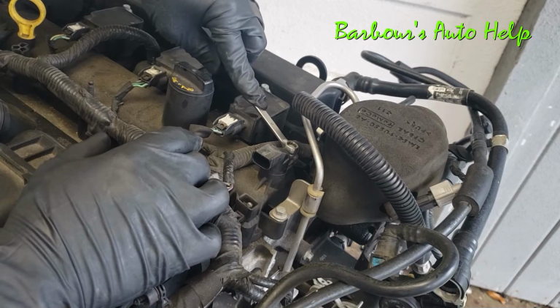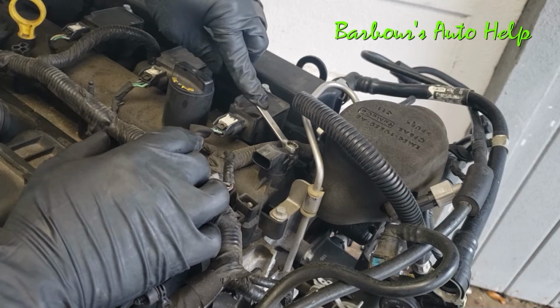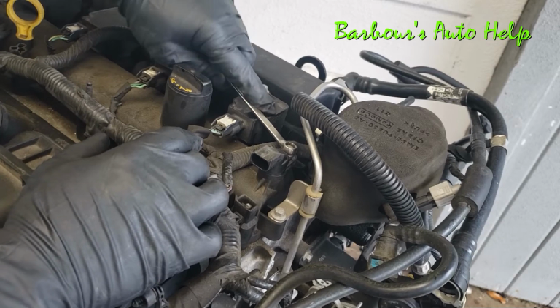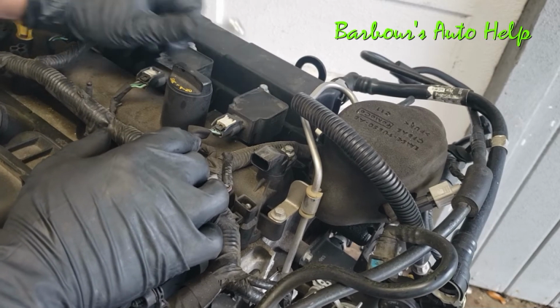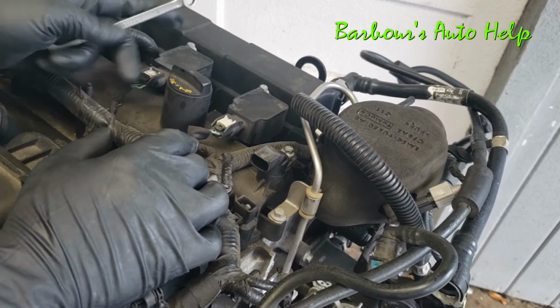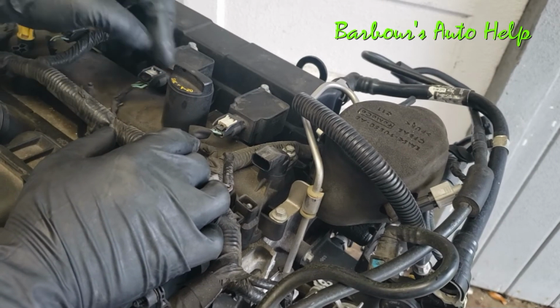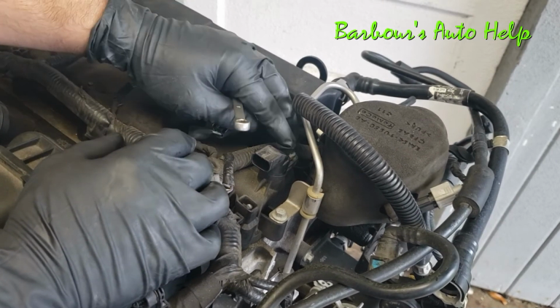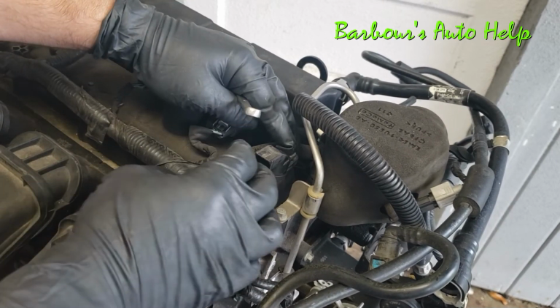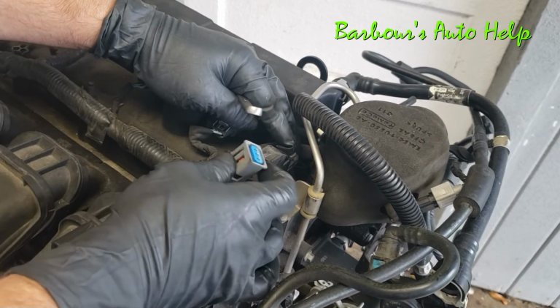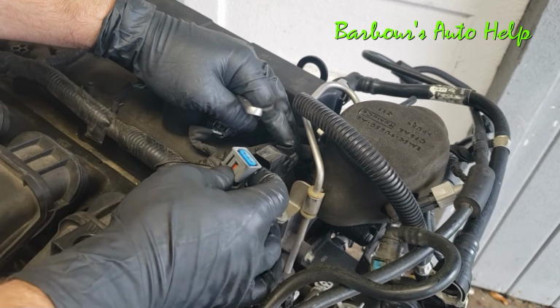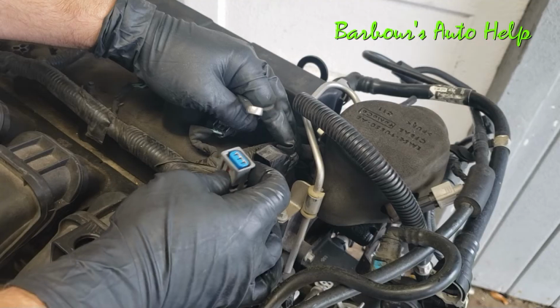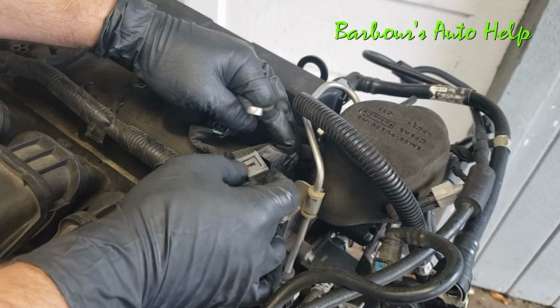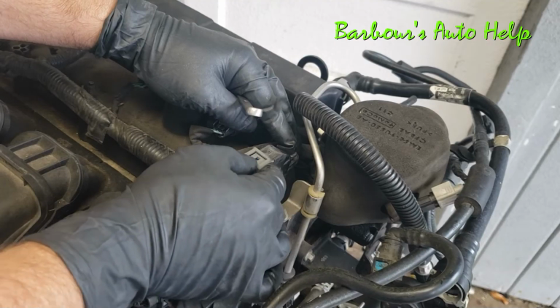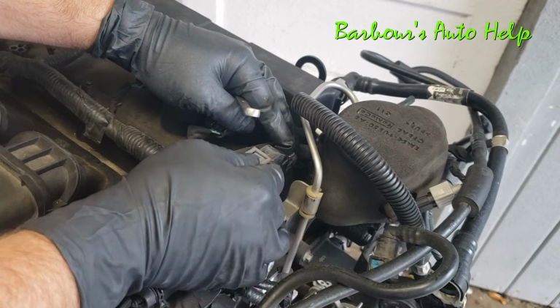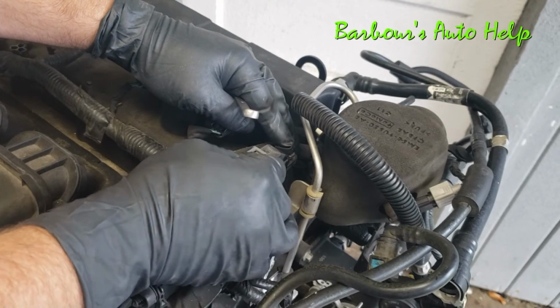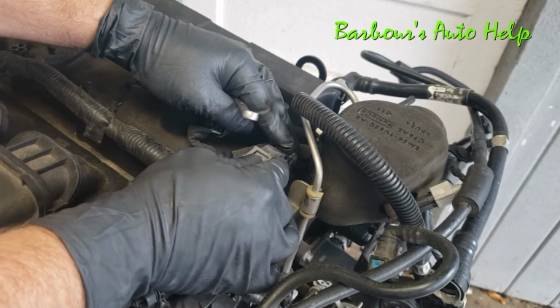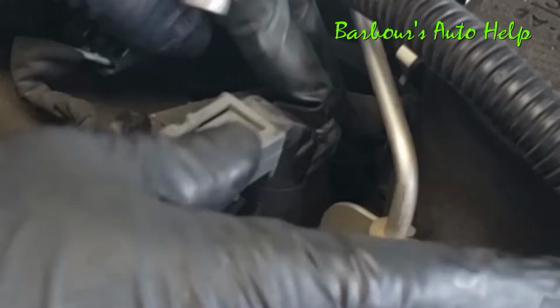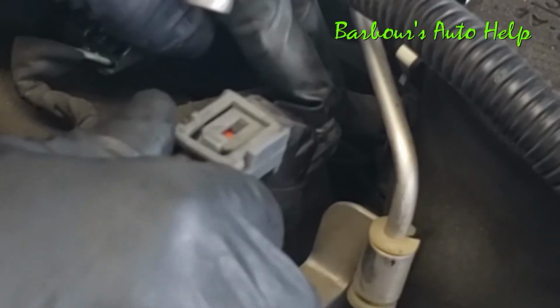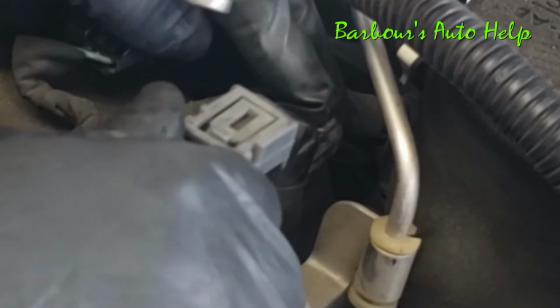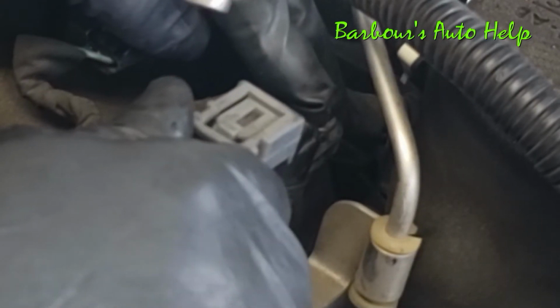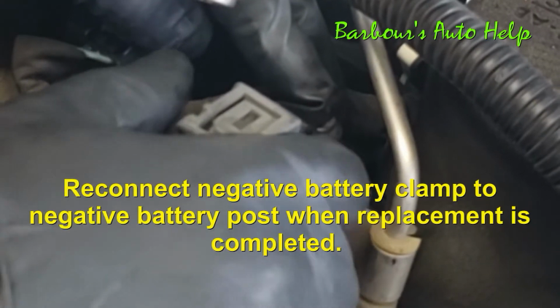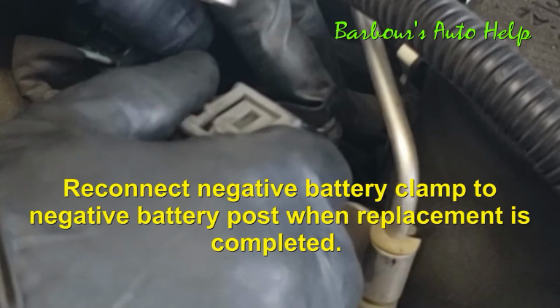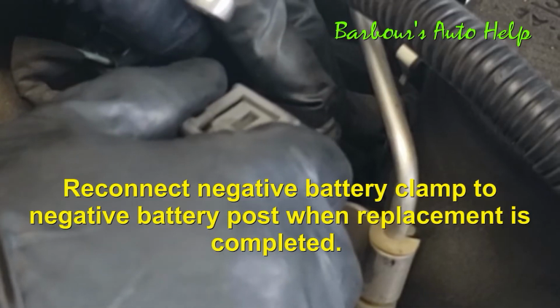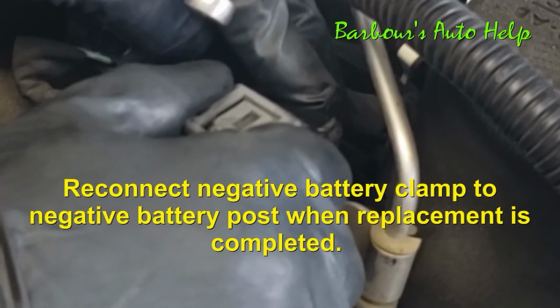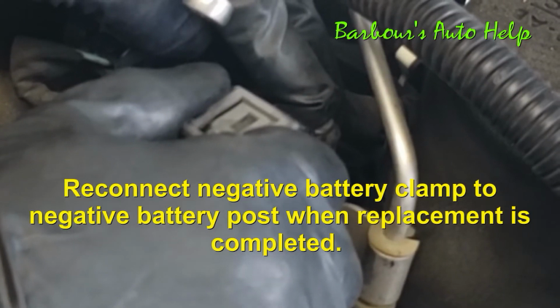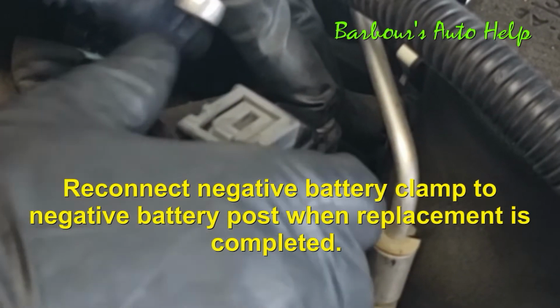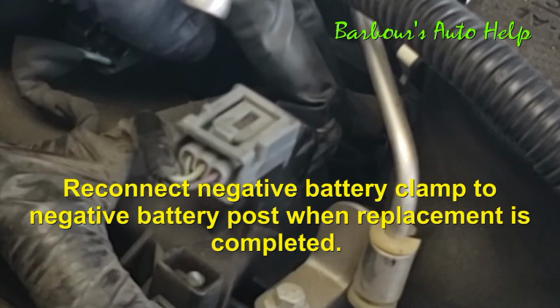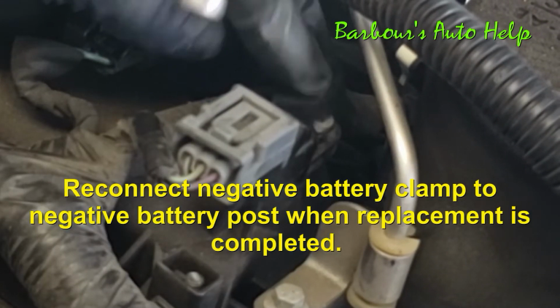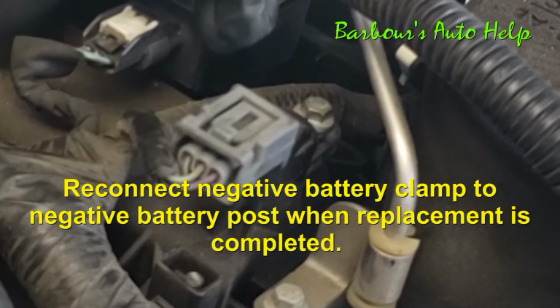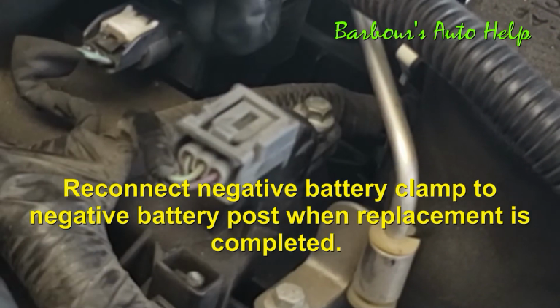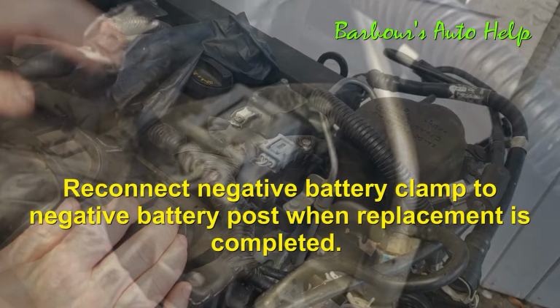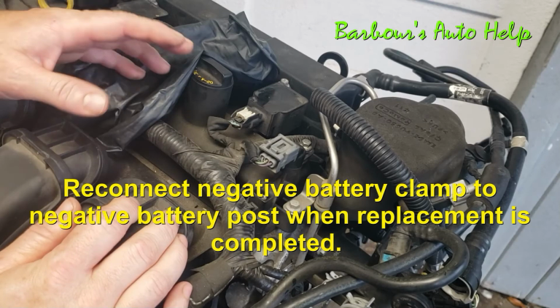Once you've got it snugged down or torqued down, go ahead and reconnect your electrical connector. Make sure it snaps — give it a tug to make sure it's secure — and there you go.